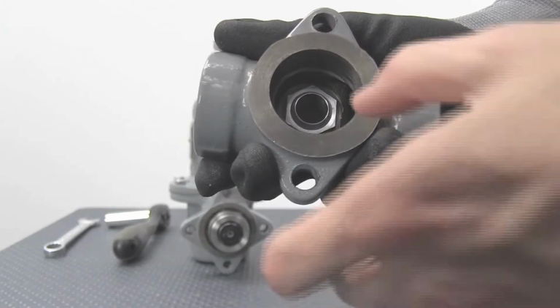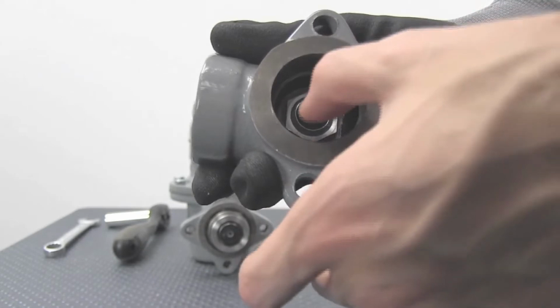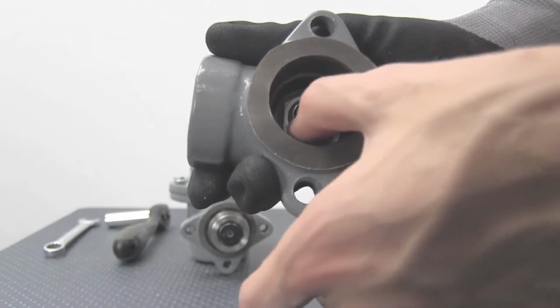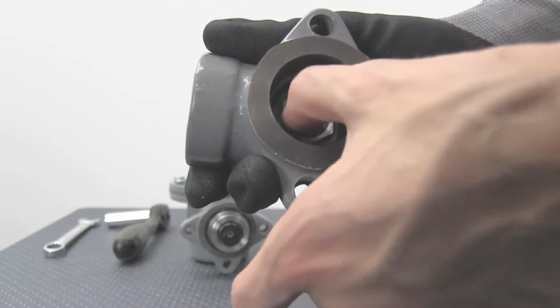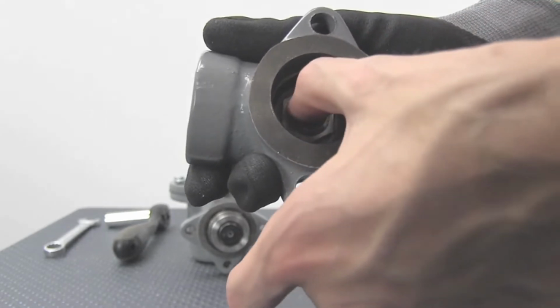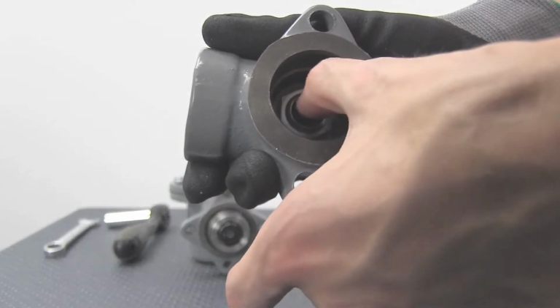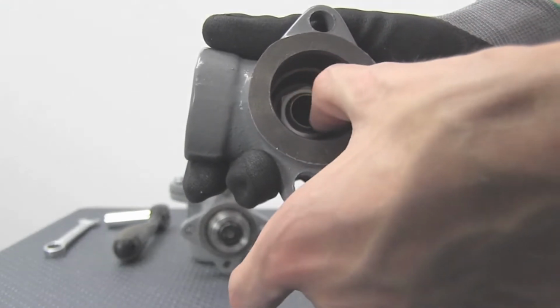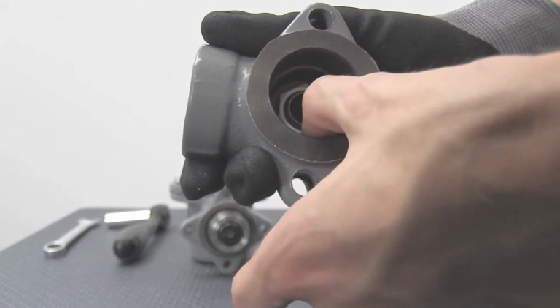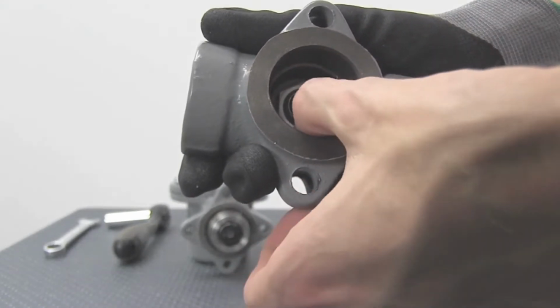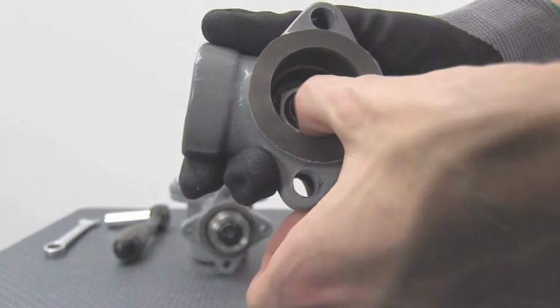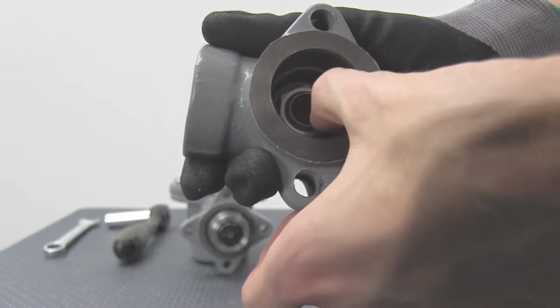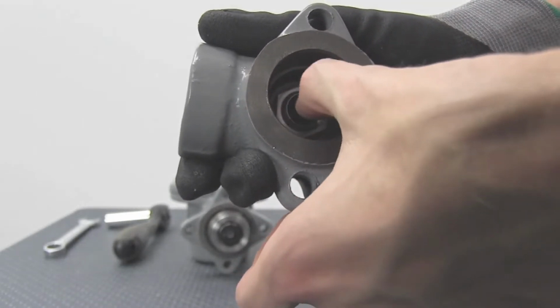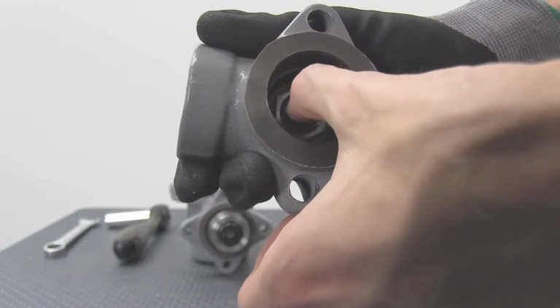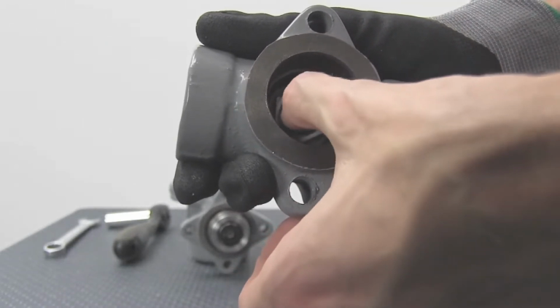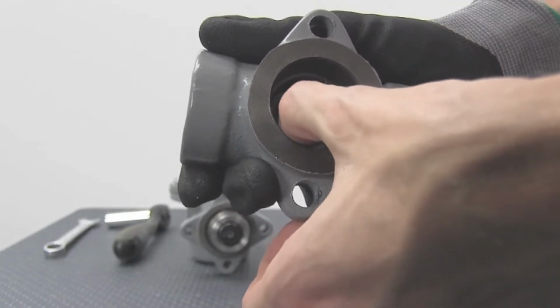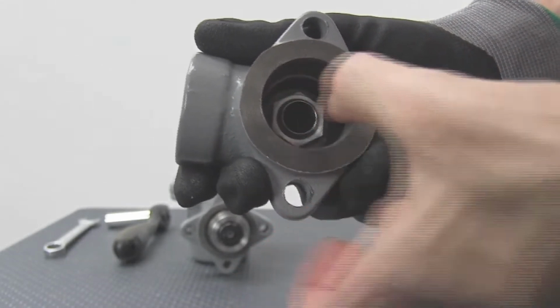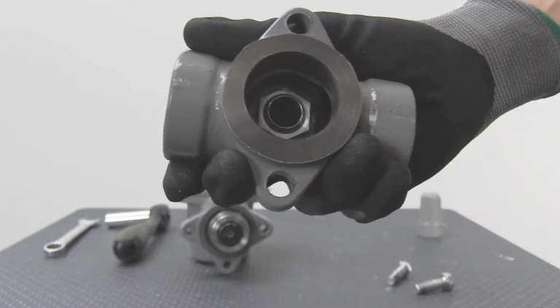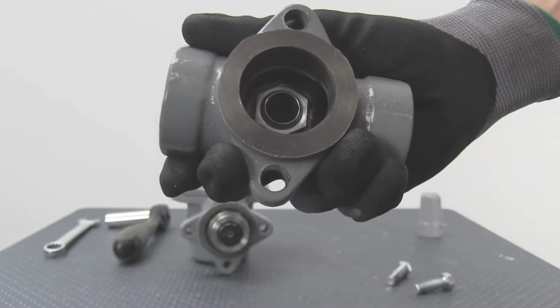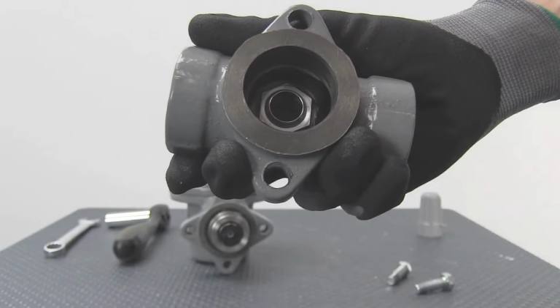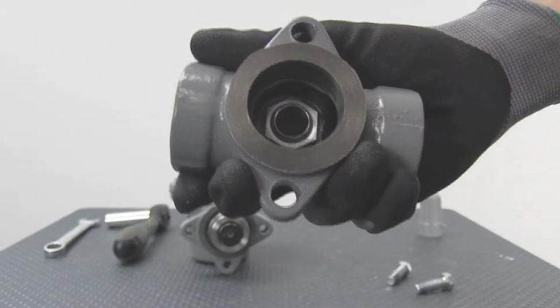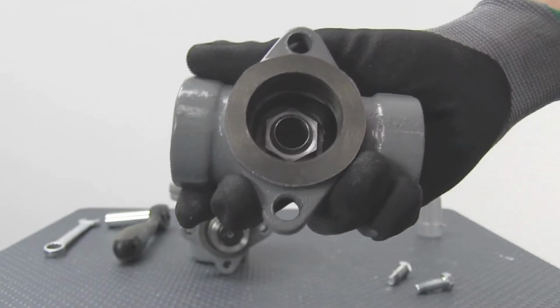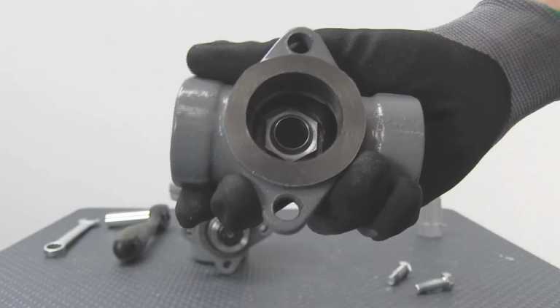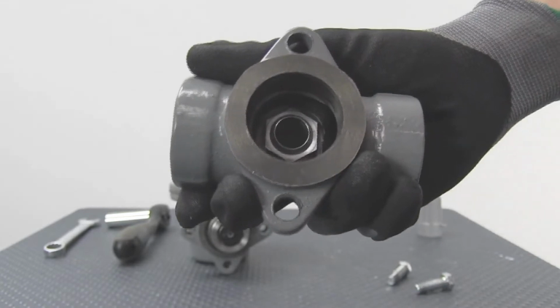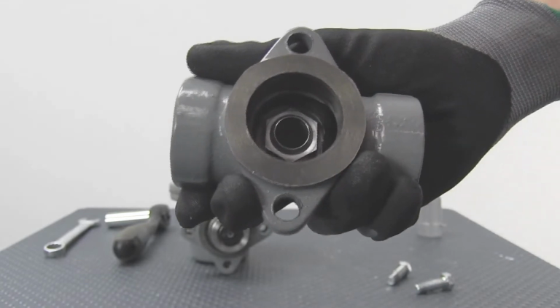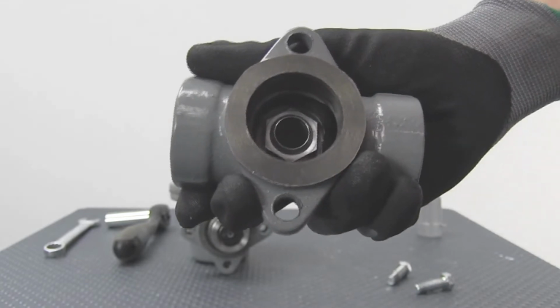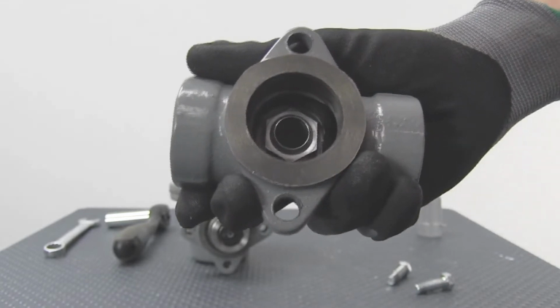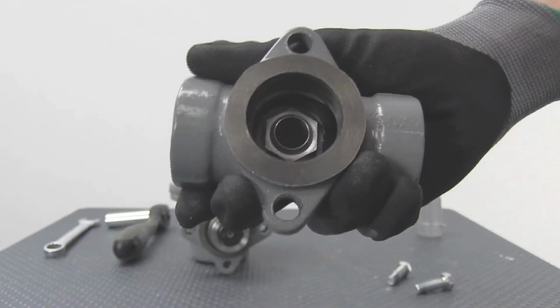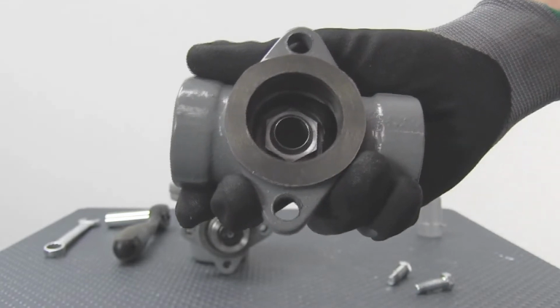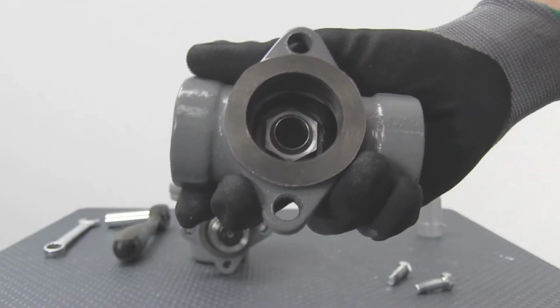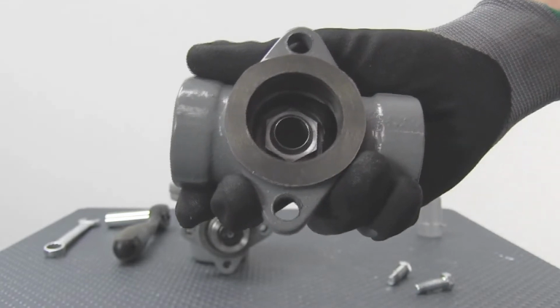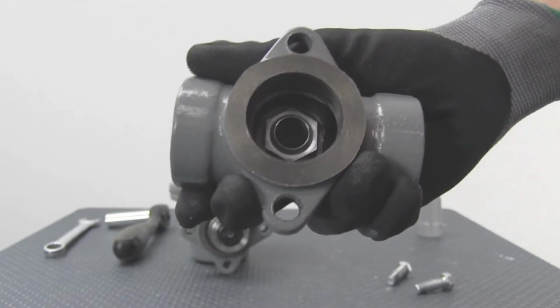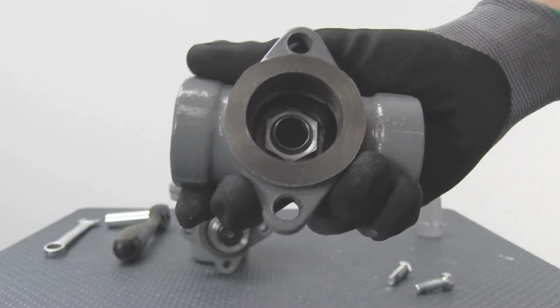Inspect the orifice for any nicks by lightly and carefully running your fingernail across the orifice. If any nicks are felt, it could be a leak path and it is recommended to replace.